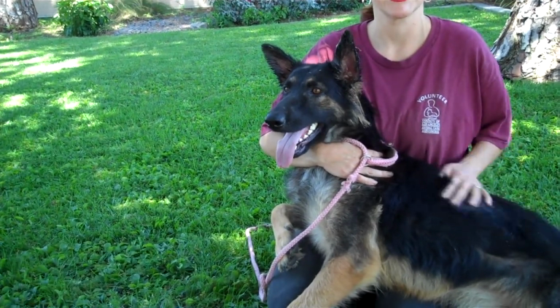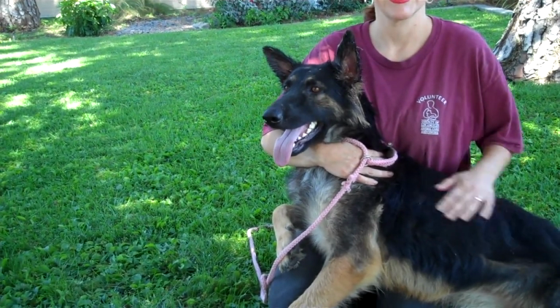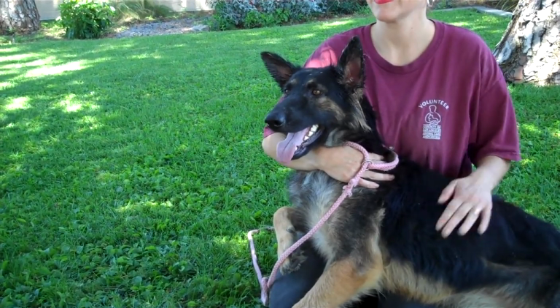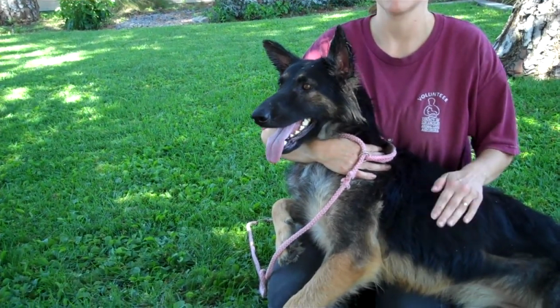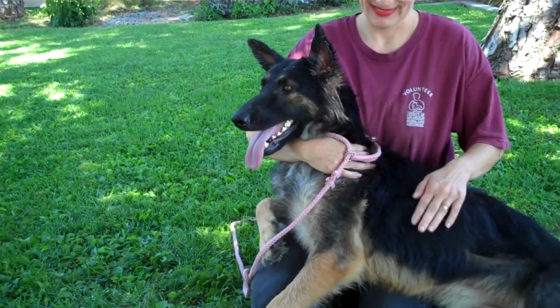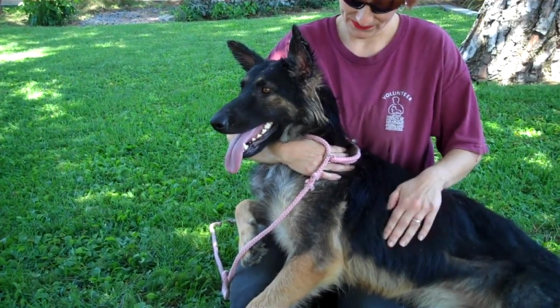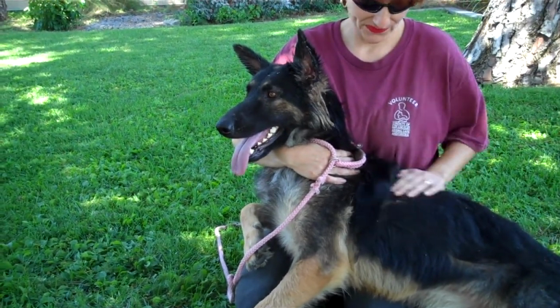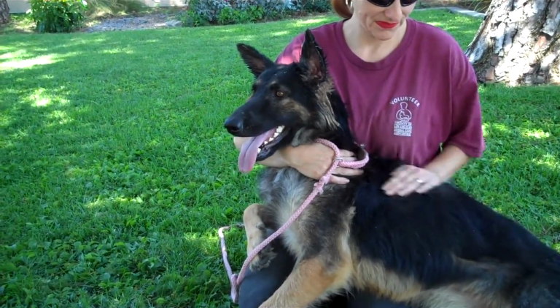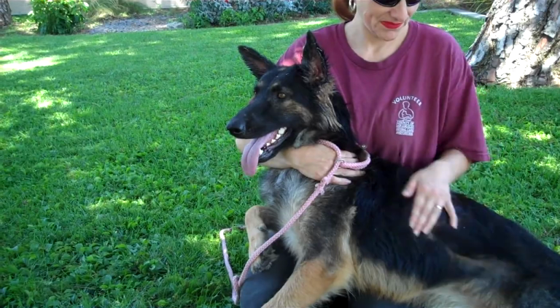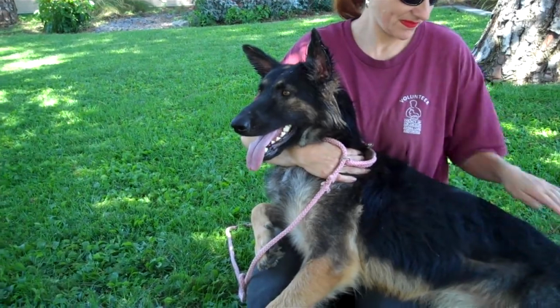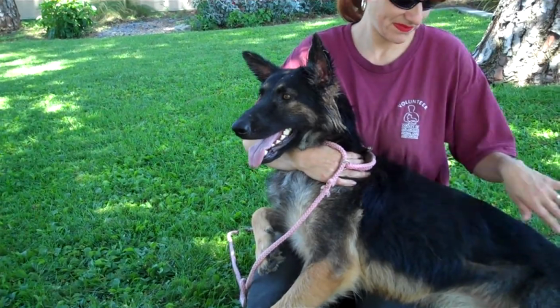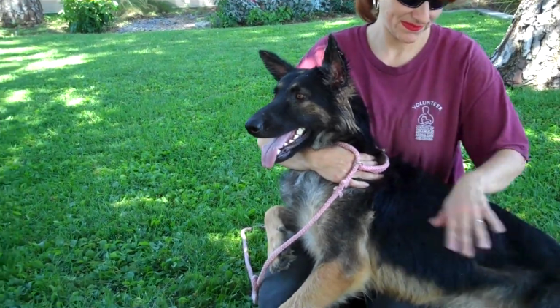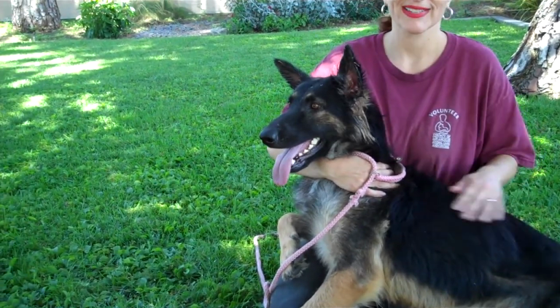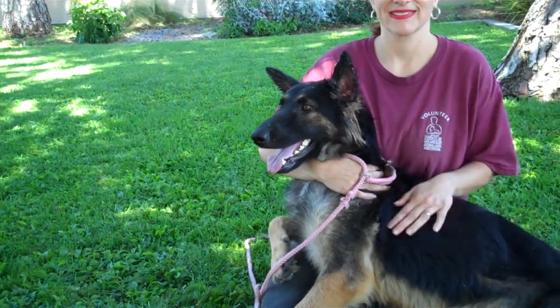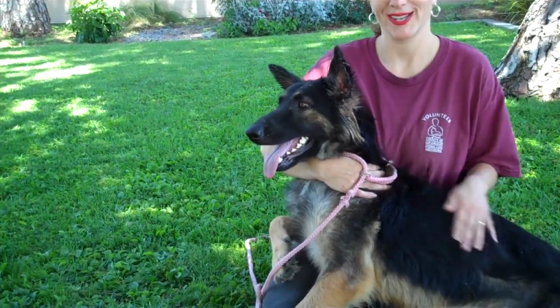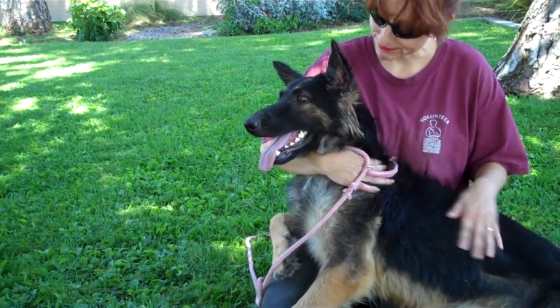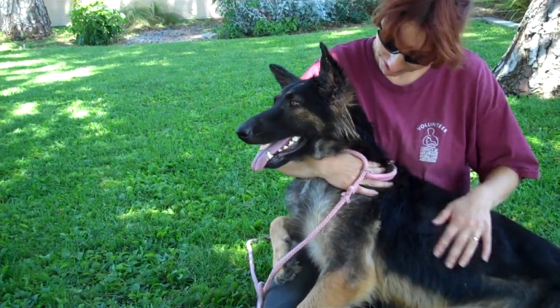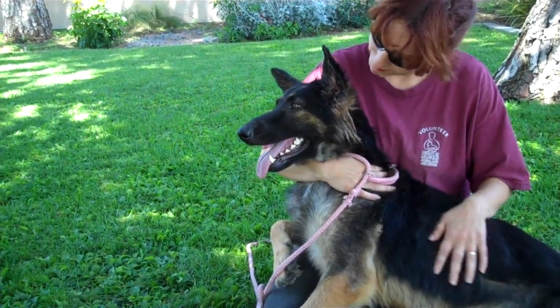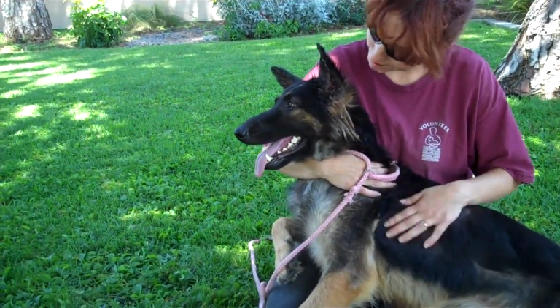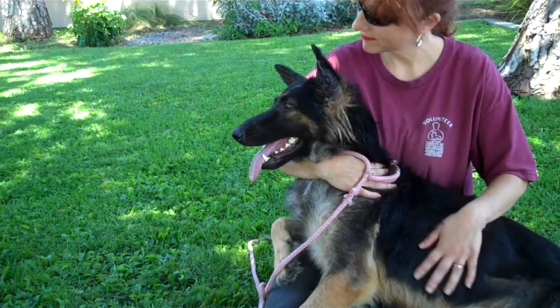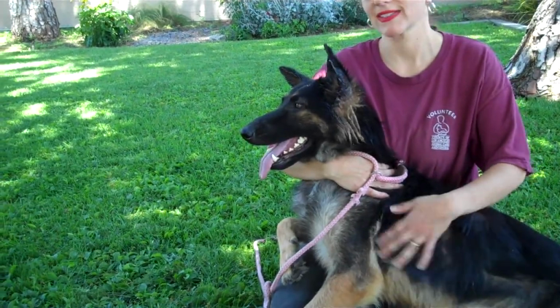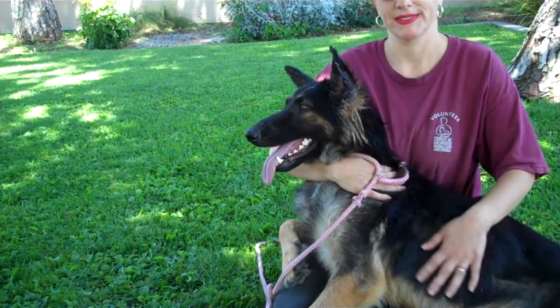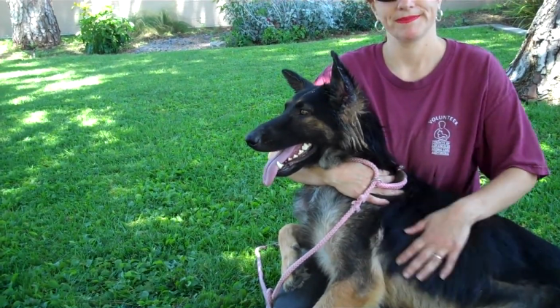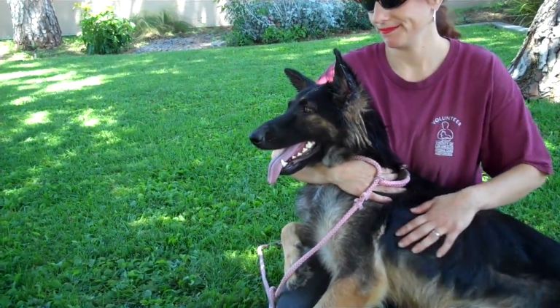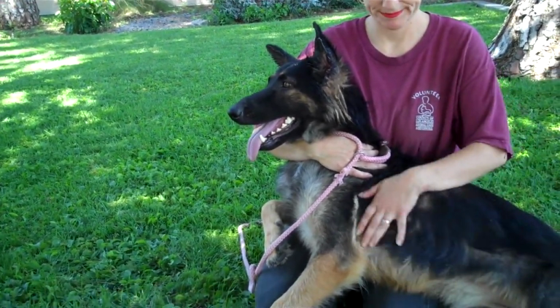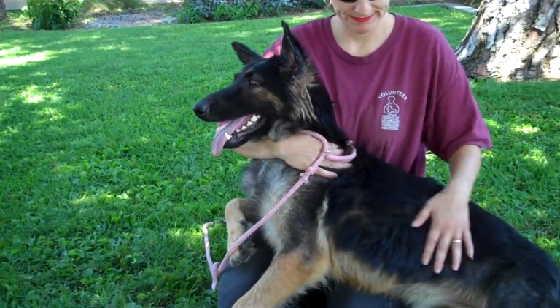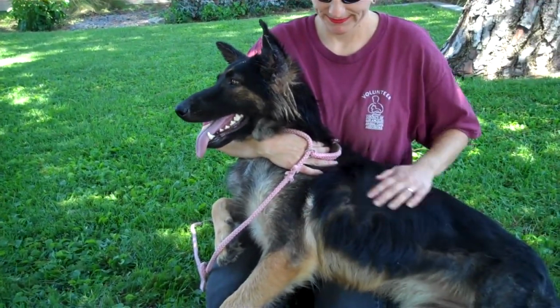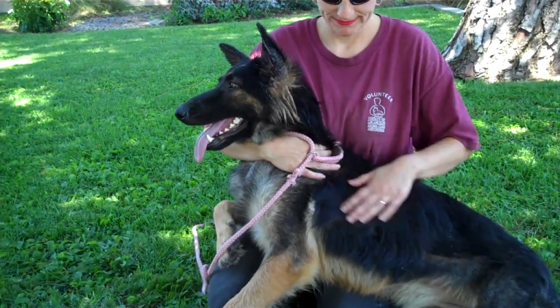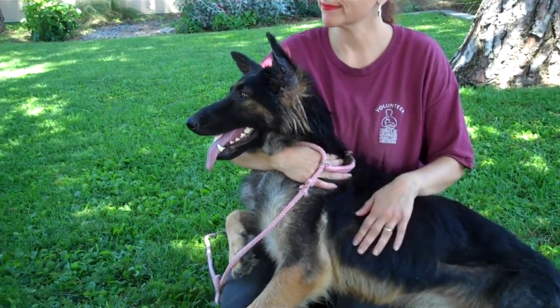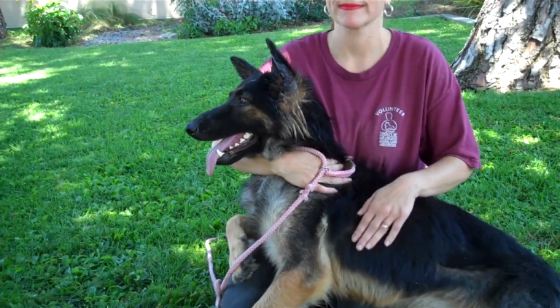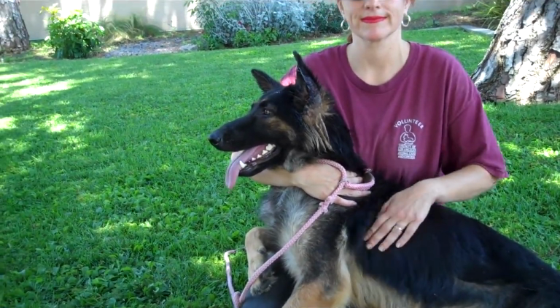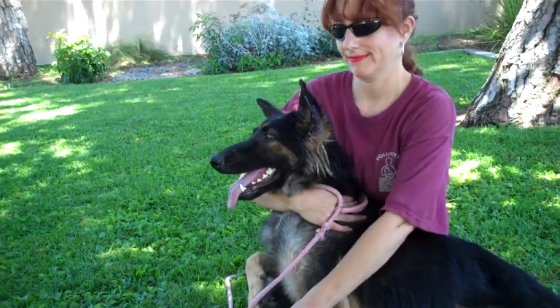She came into the shelter as an owner surrender on August 11th because she was just too big. Can you imagine giving up your beautiful pet because they're just too big? But anyway, she is a big dog — she weighs 57 pounds.